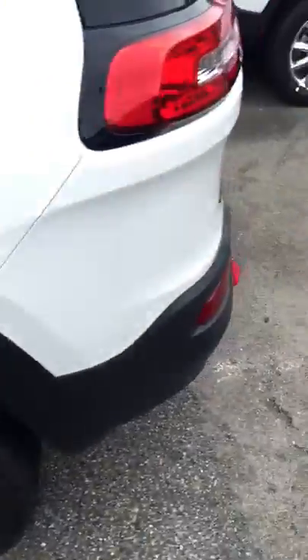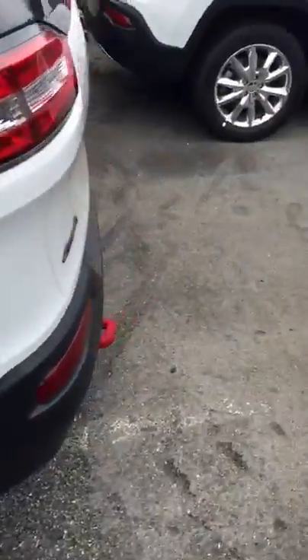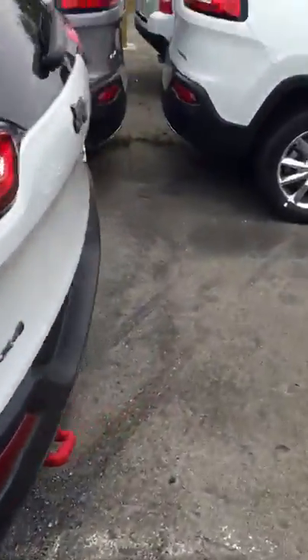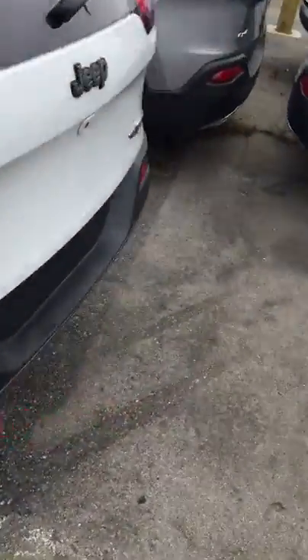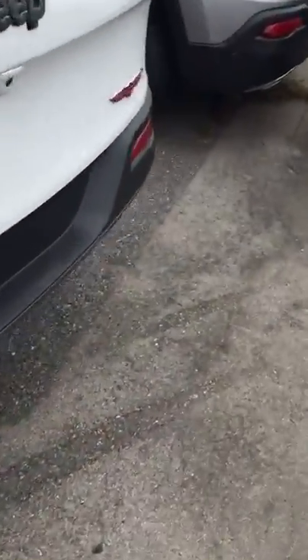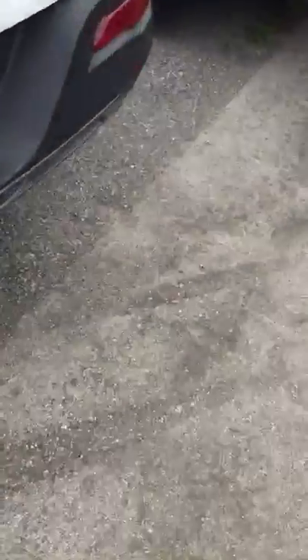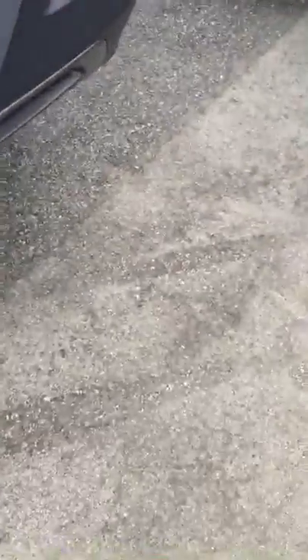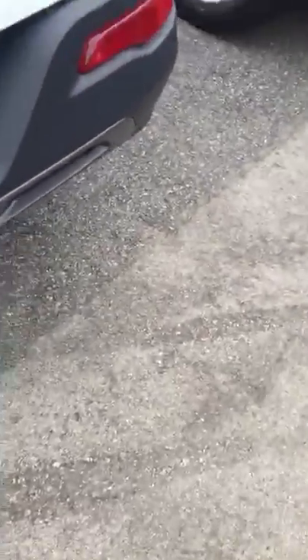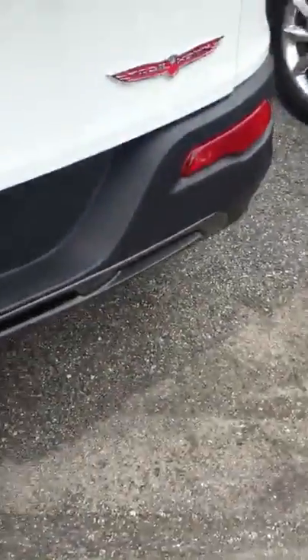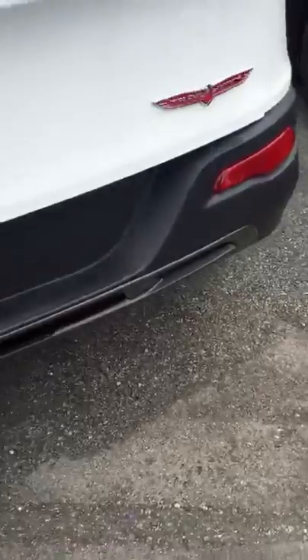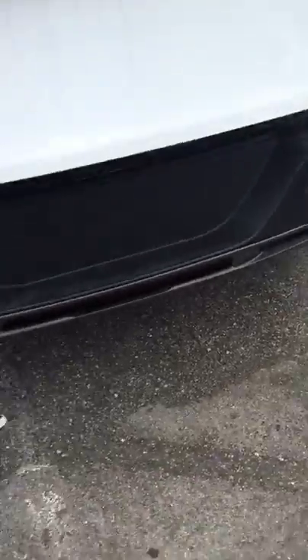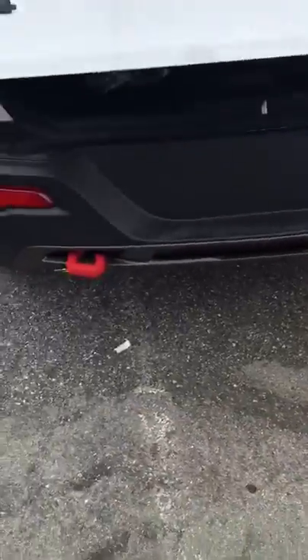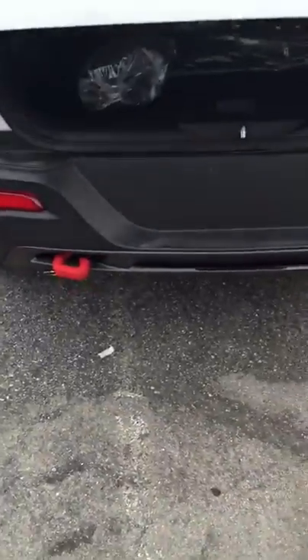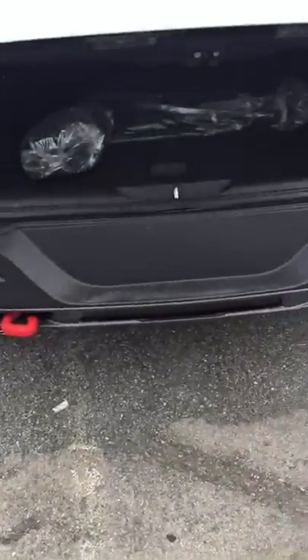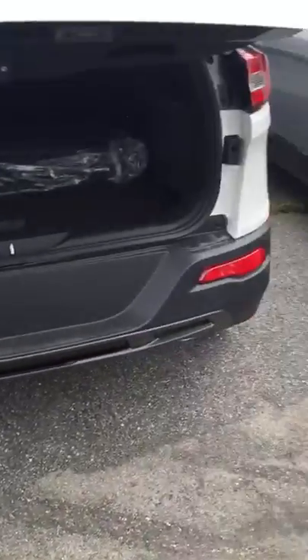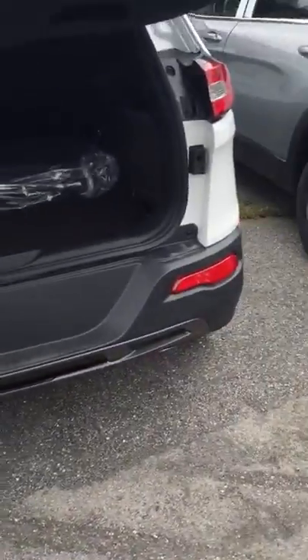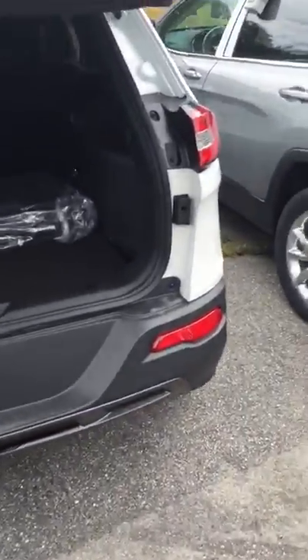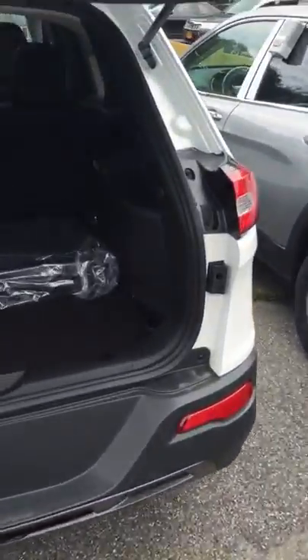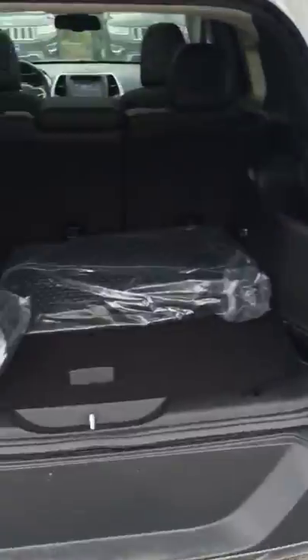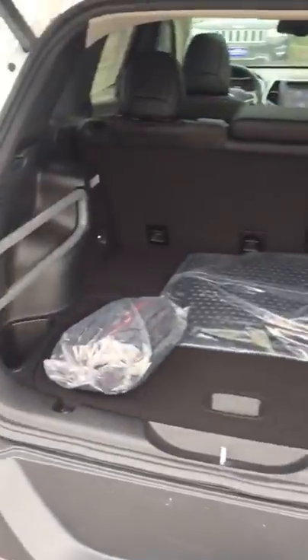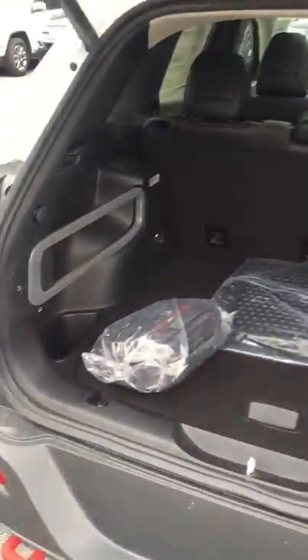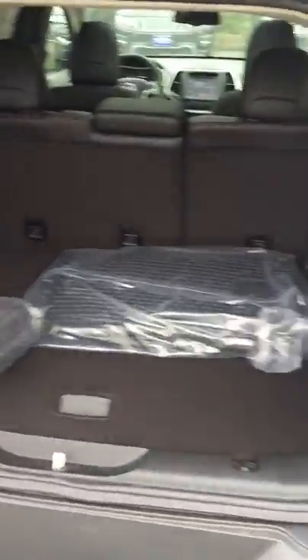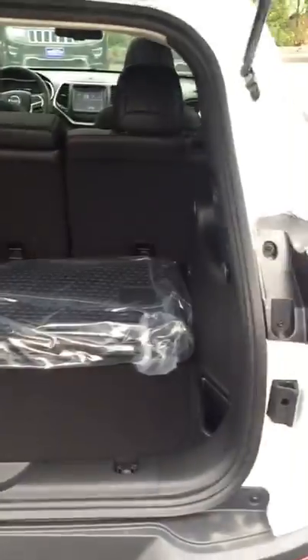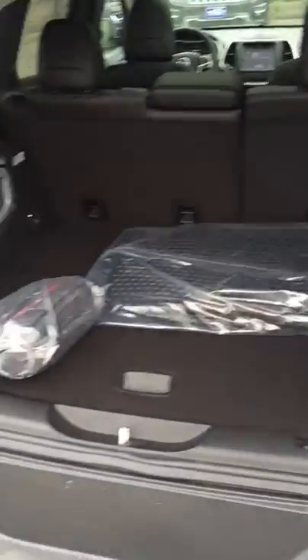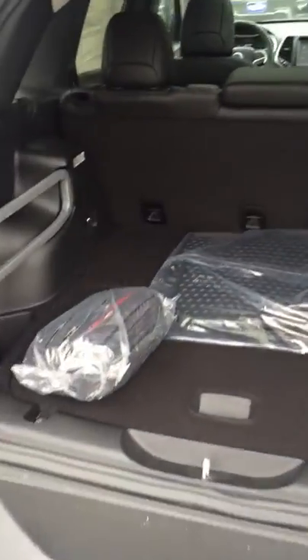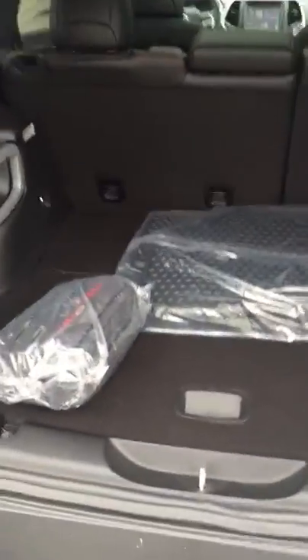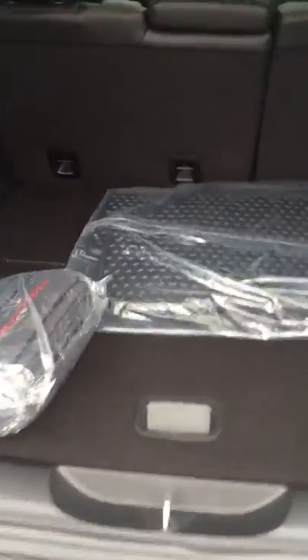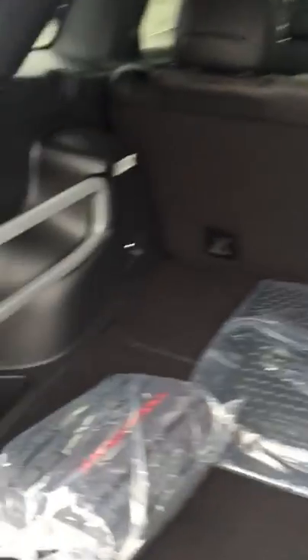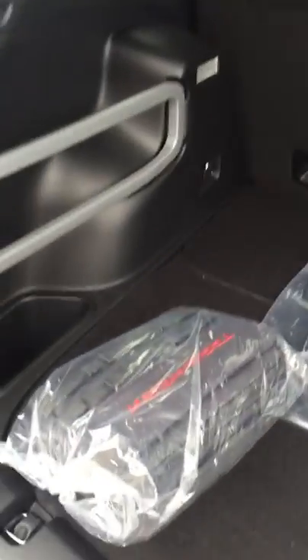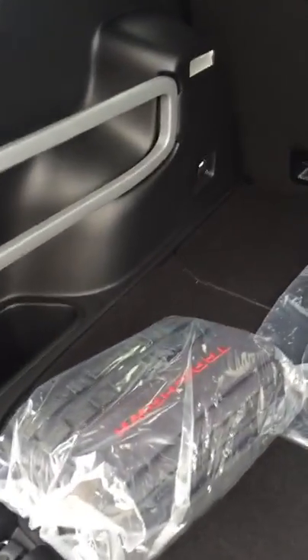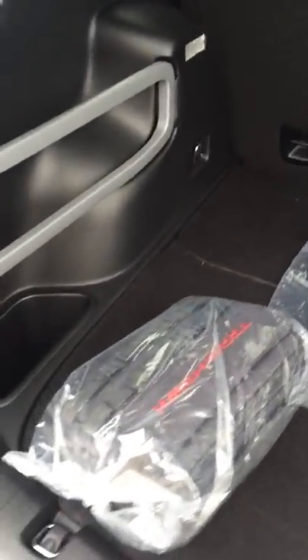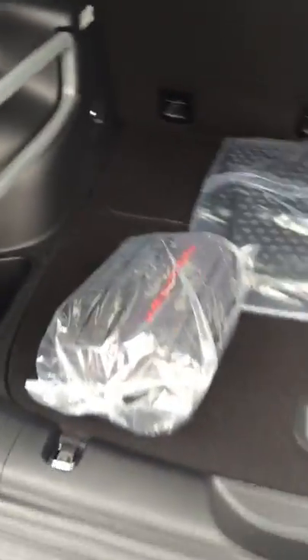It's got a real backup camera, power liftgate, and another tow hook in the back in case you gotta pull anybody out. Plenty of room back here for cargo or whatever else you're carrying around.